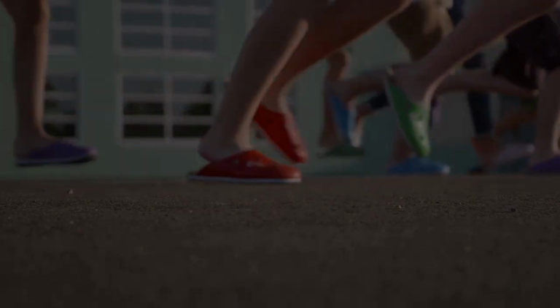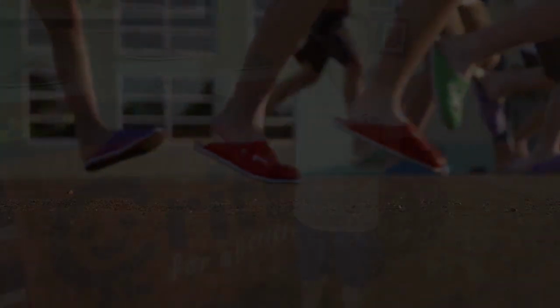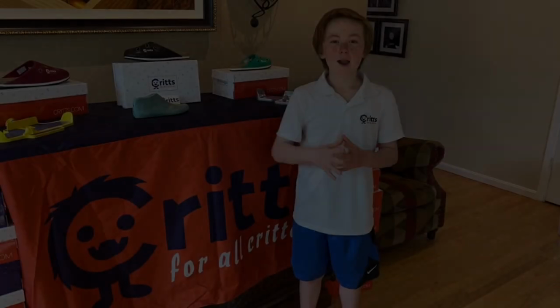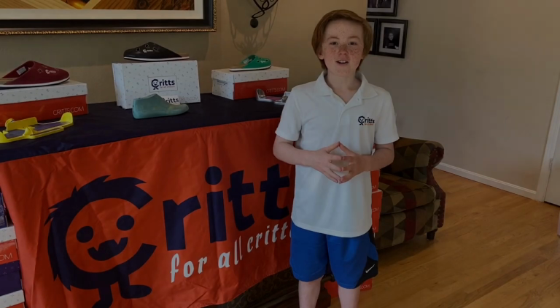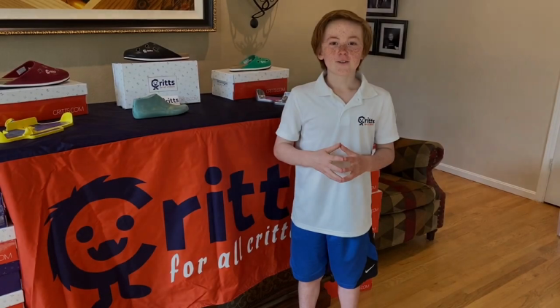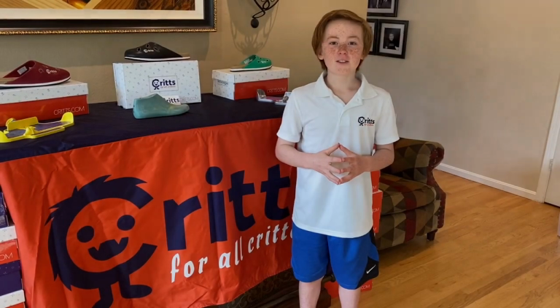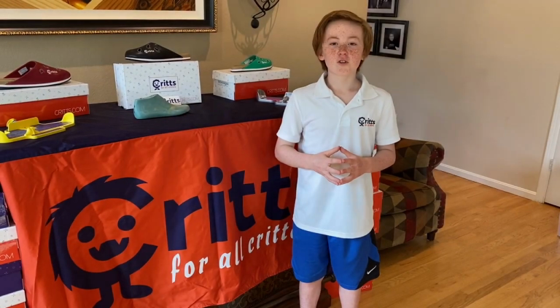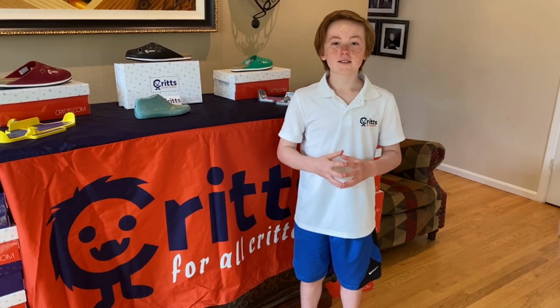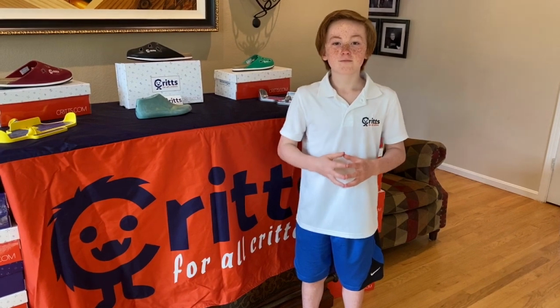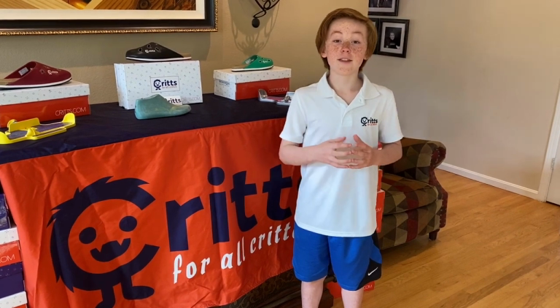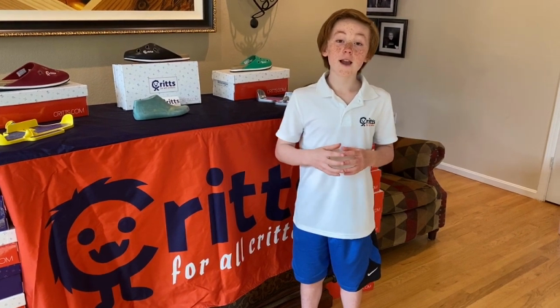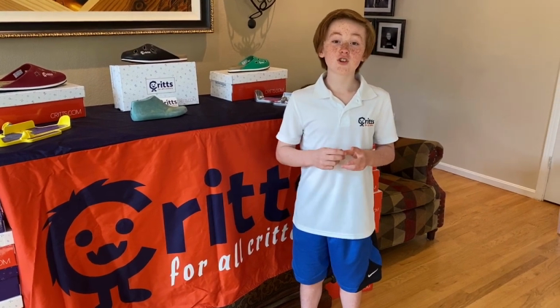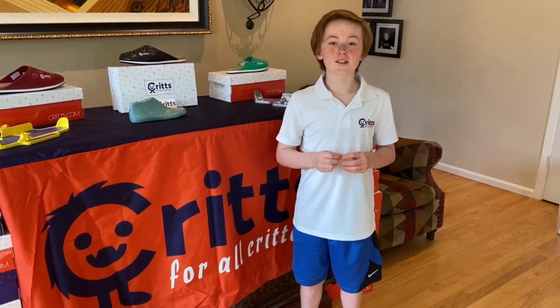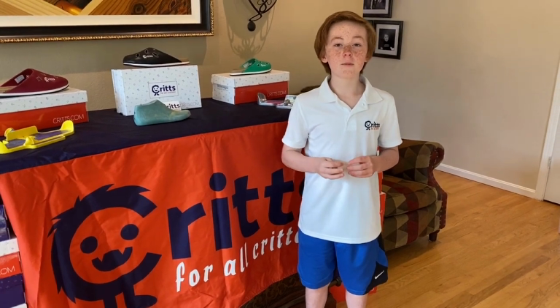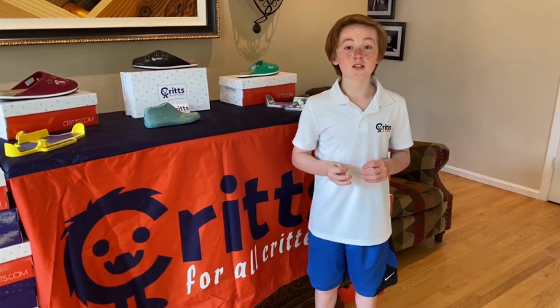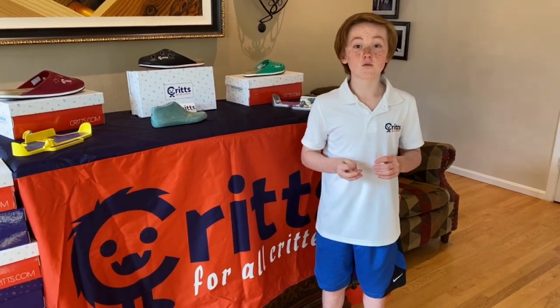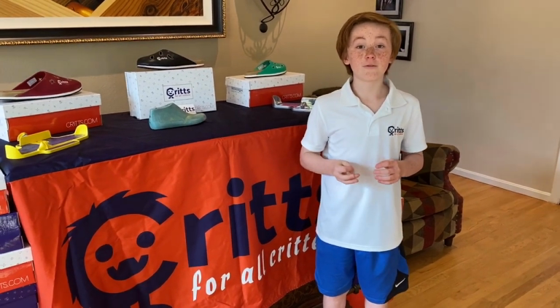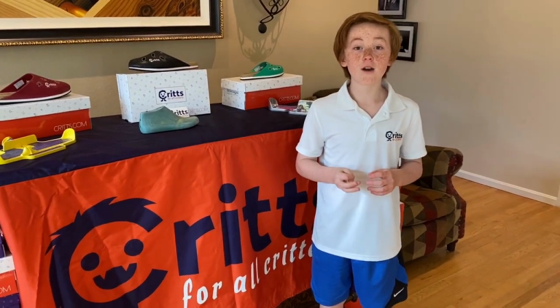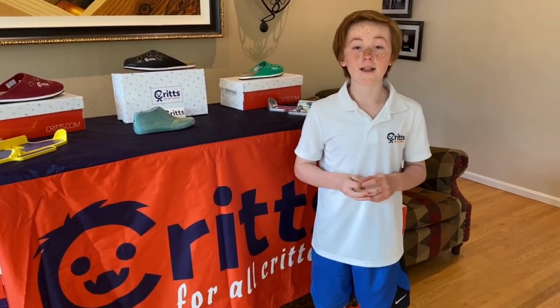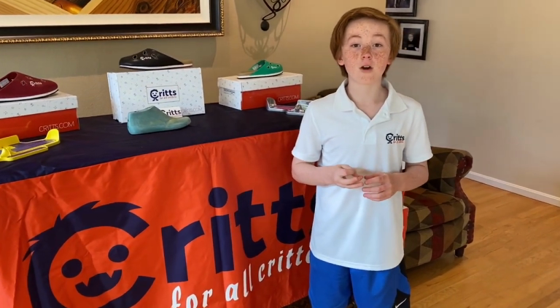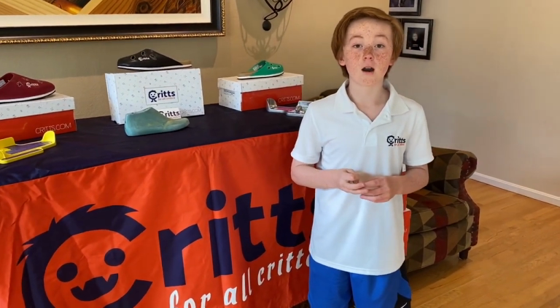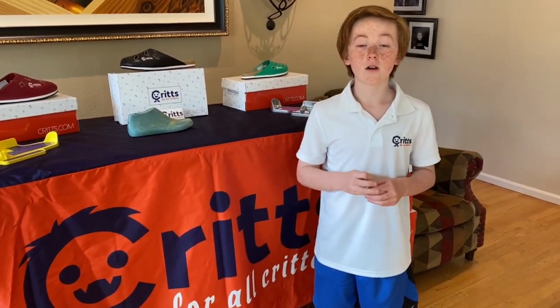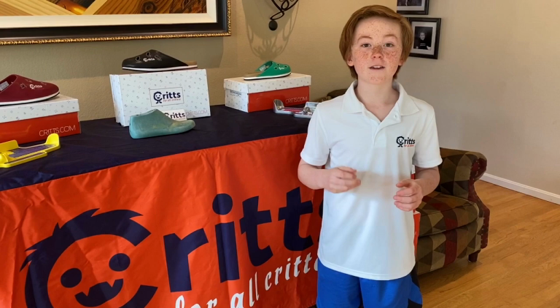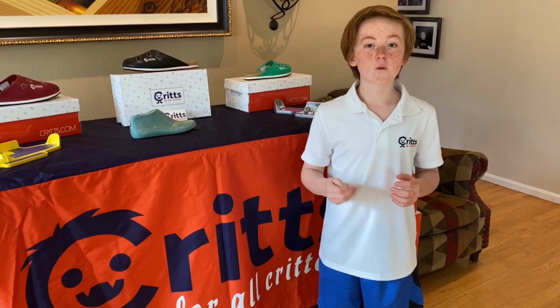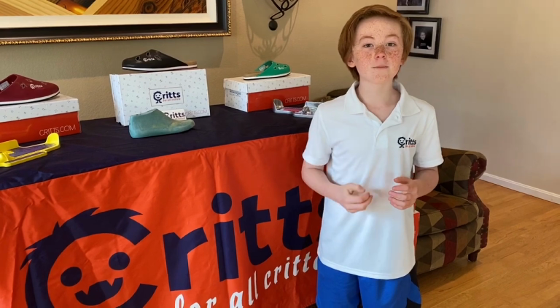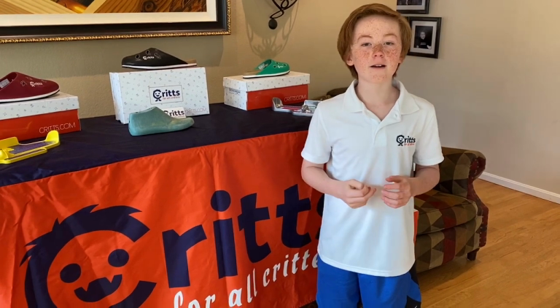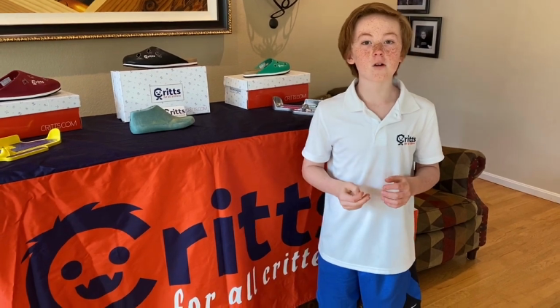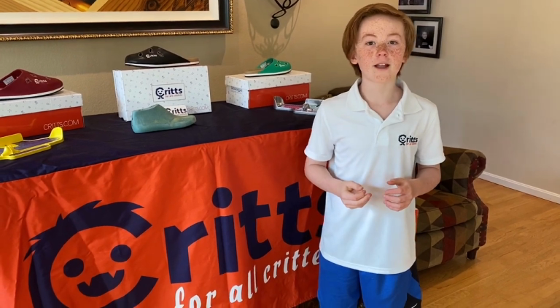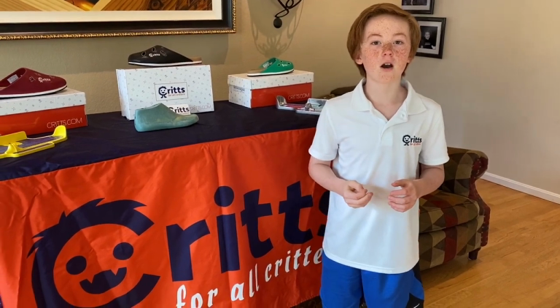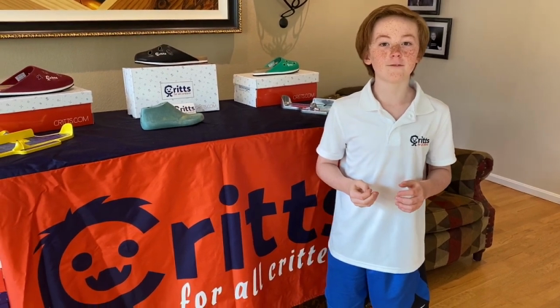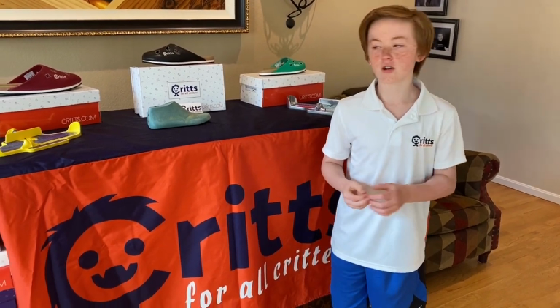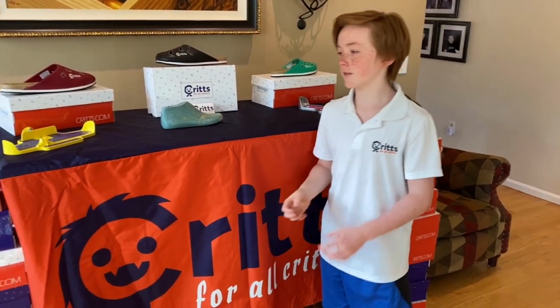Hi, I'm Carter, founder of Crits — a new kind of shoe that's a combination between a flip flop and a foam clog, where you can run, jump and climb, or what I call adventure ability.